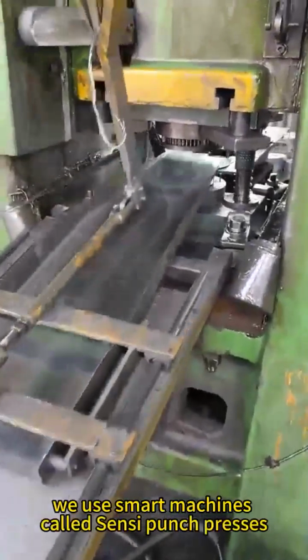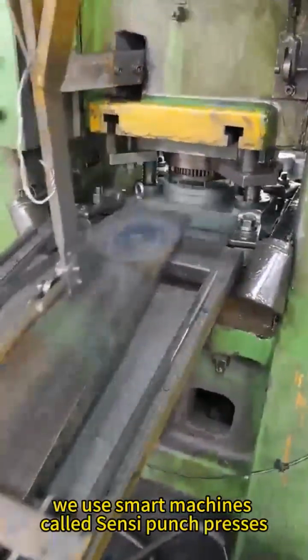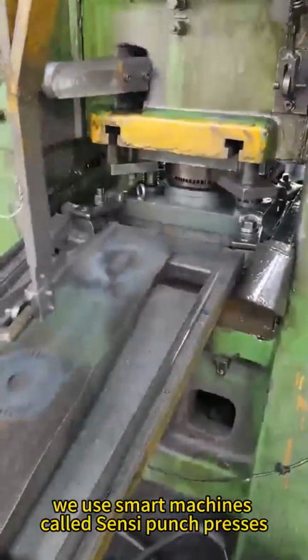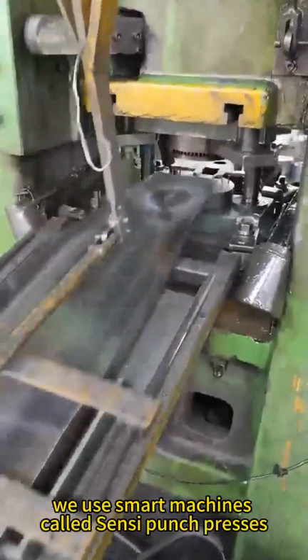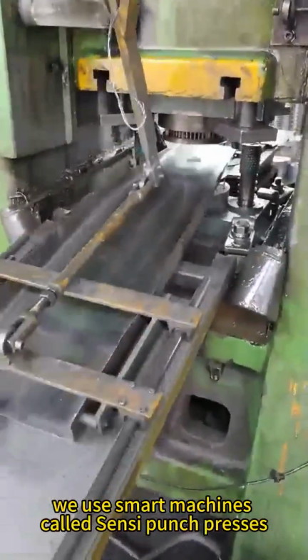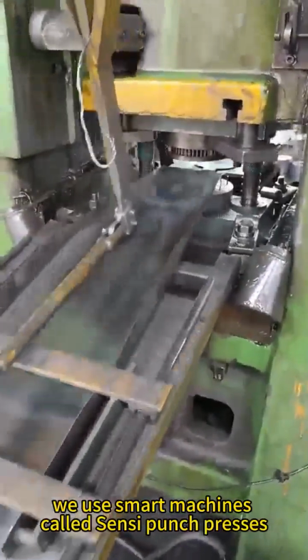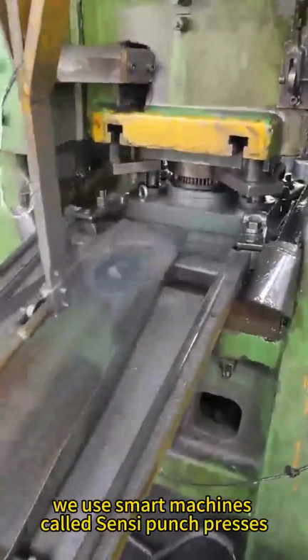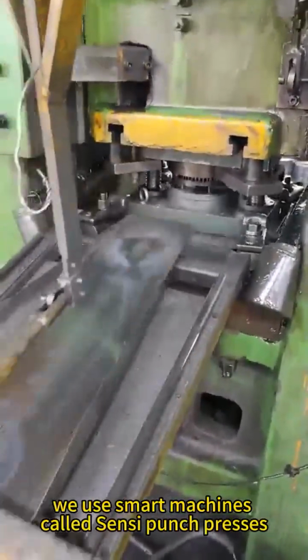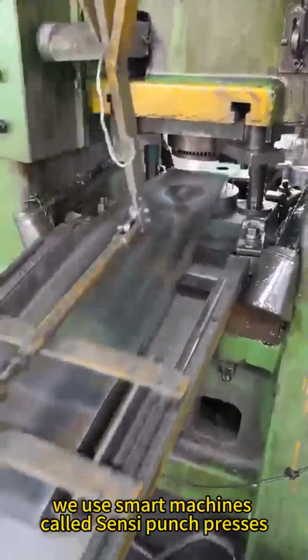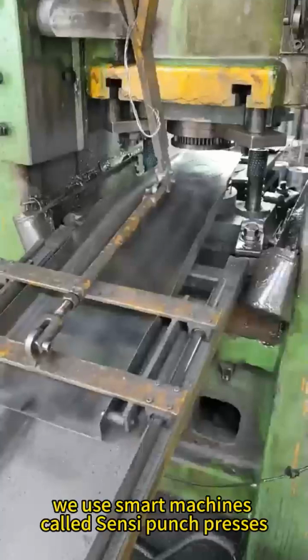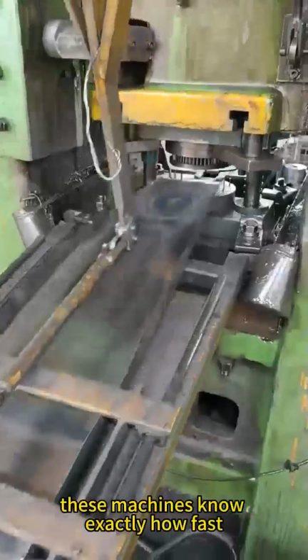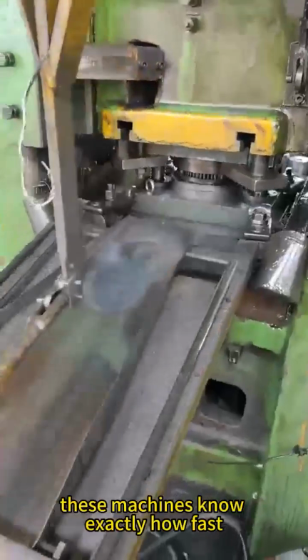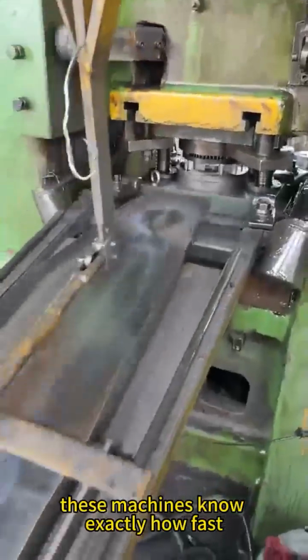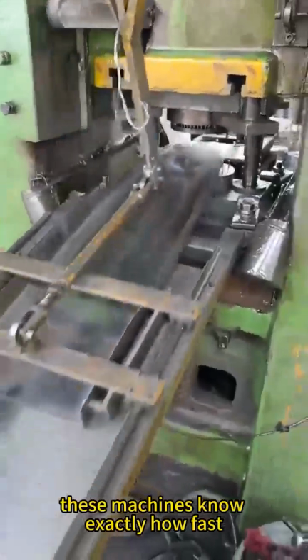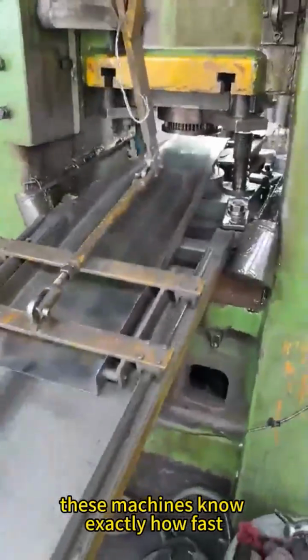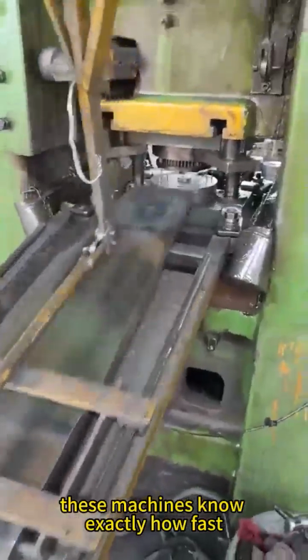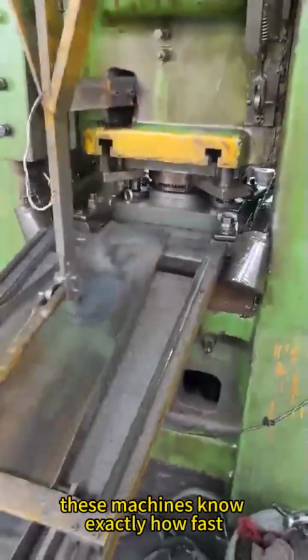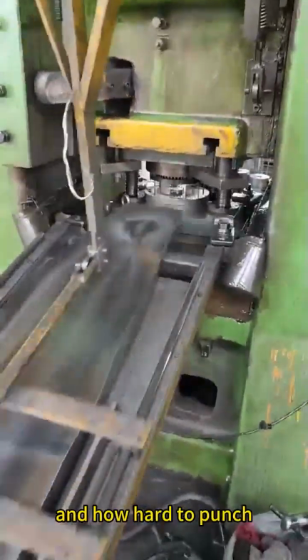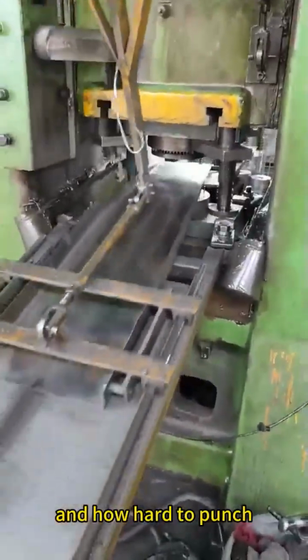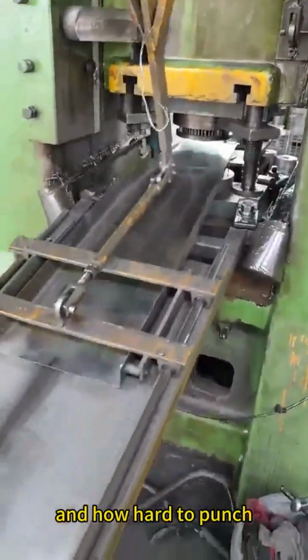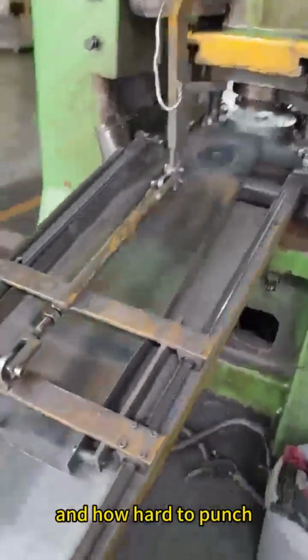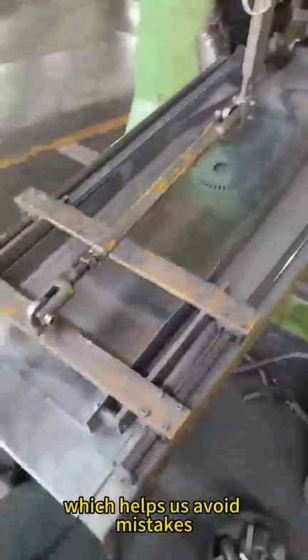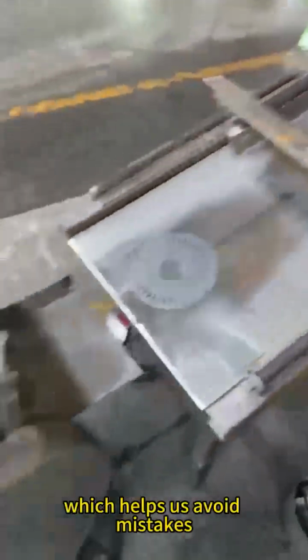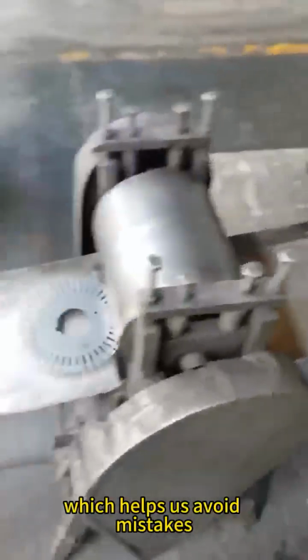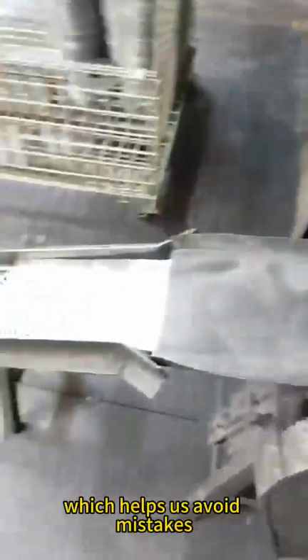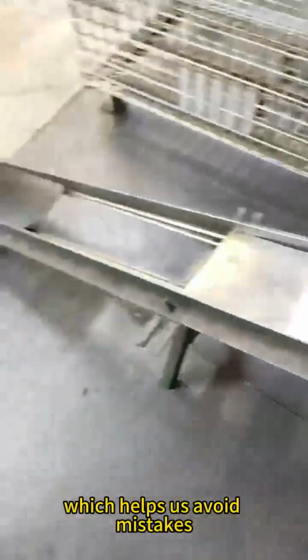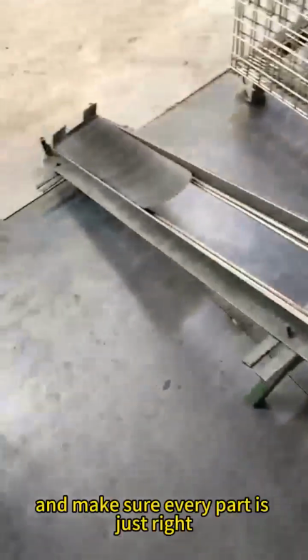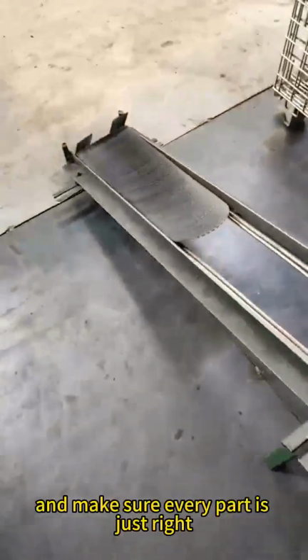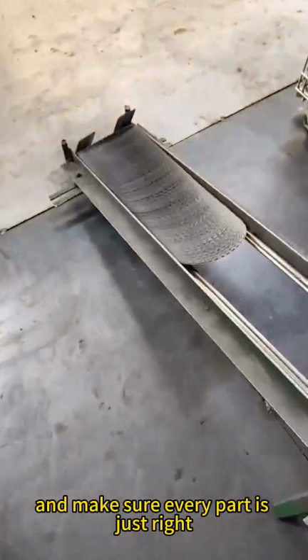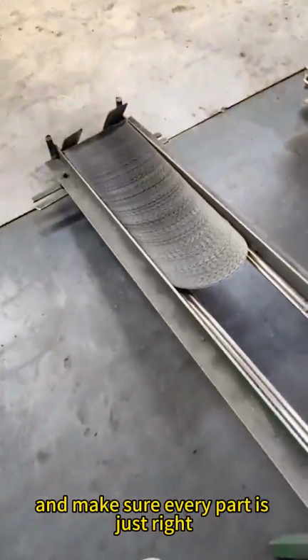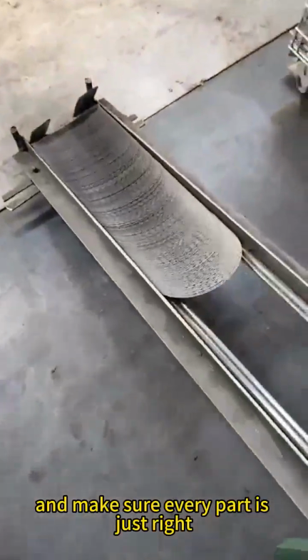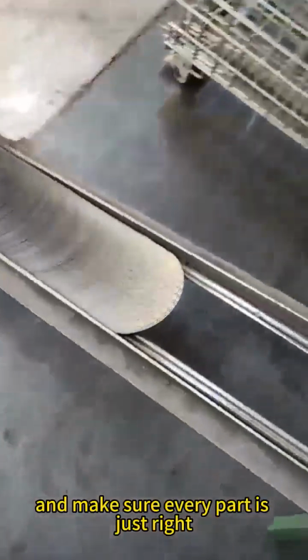When we start punching the parts, we use smart machines called Sensi Punch Presses. These machines know exactly how fast and how hard to punch, which helps us avoid mistakes and make sure every part is just right.